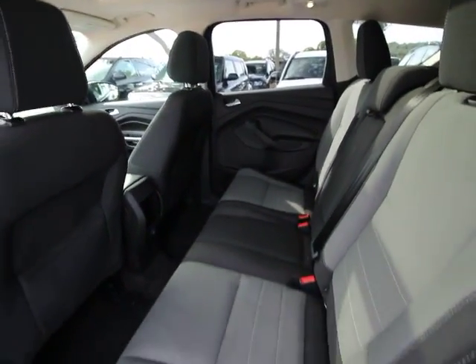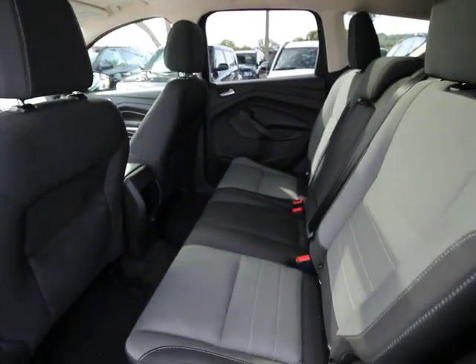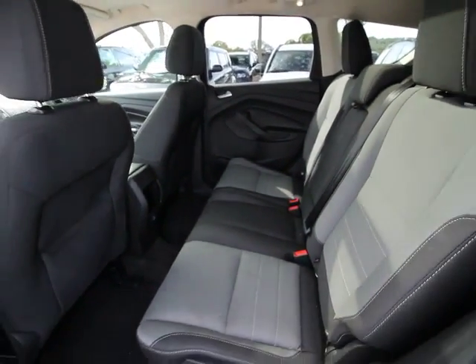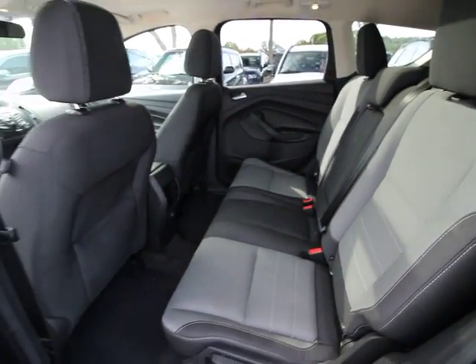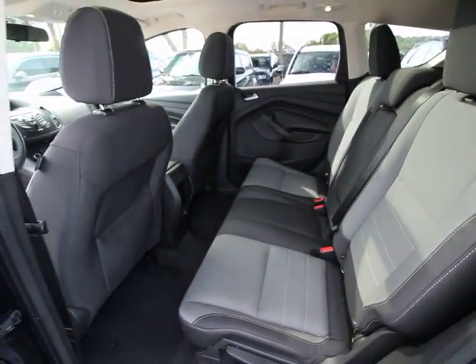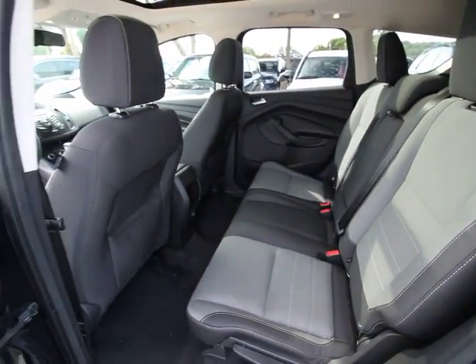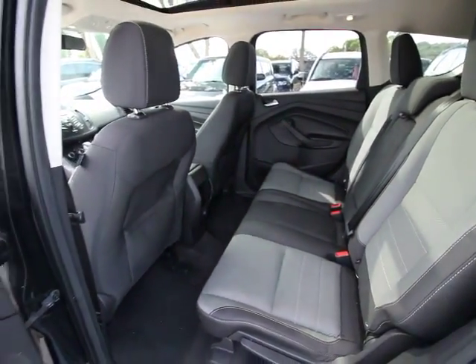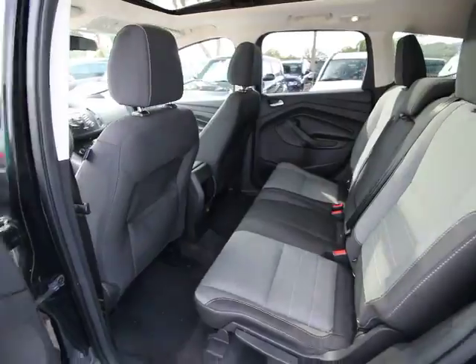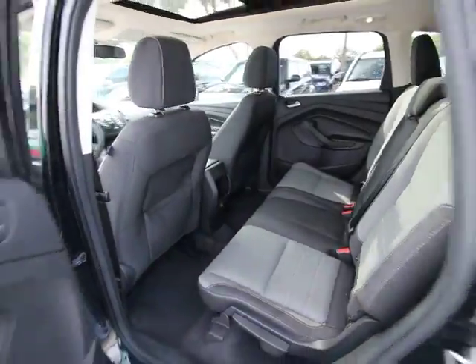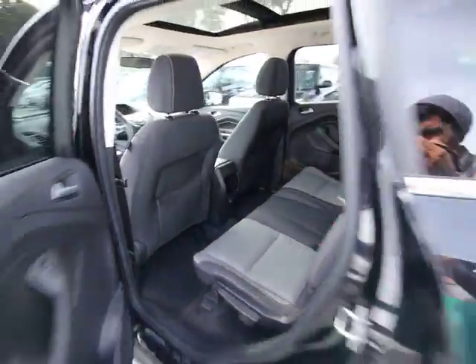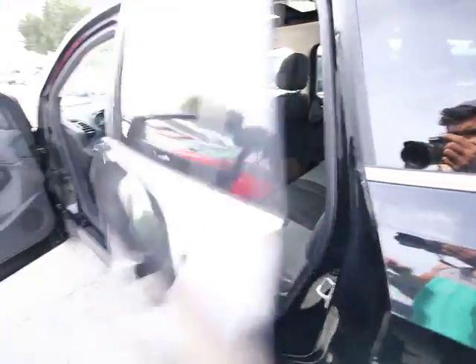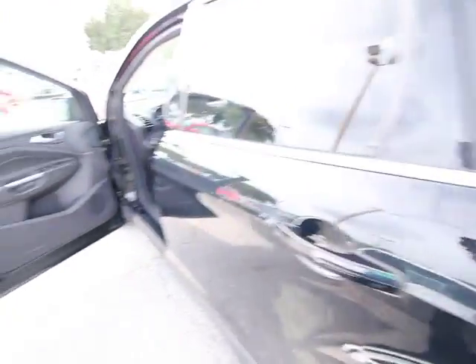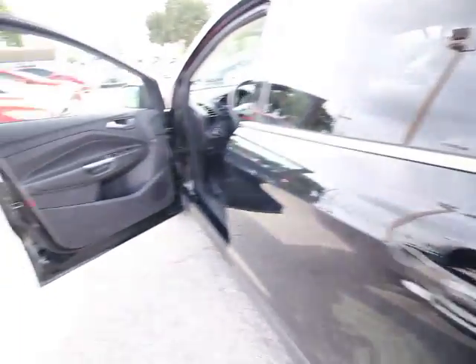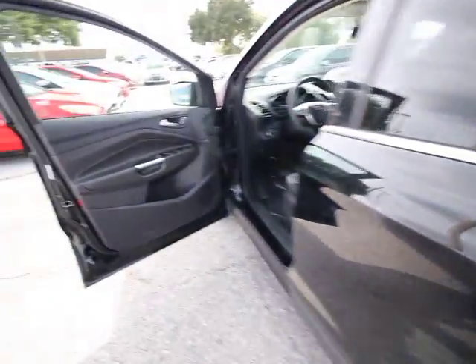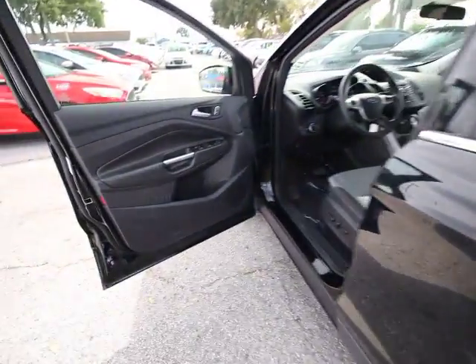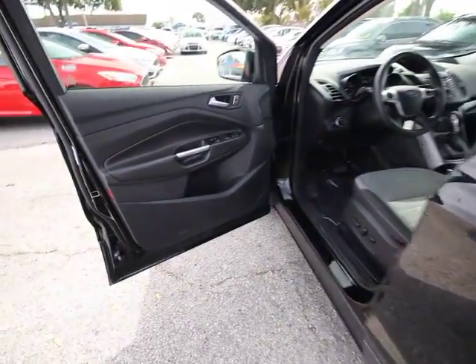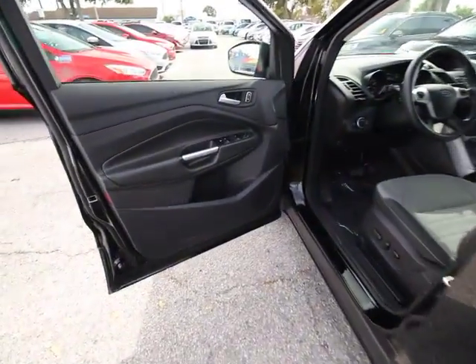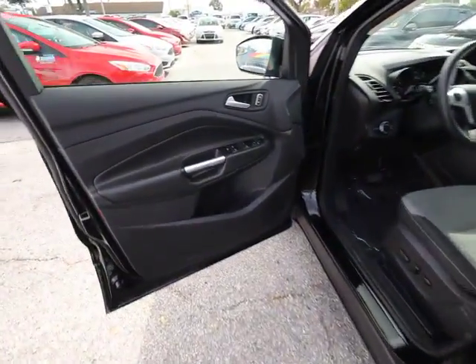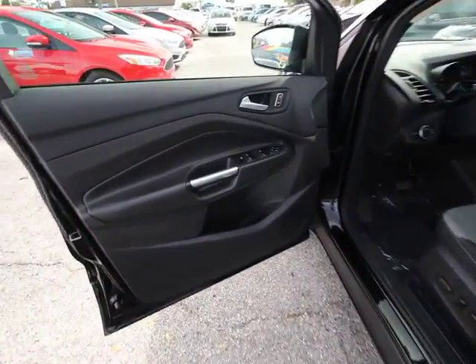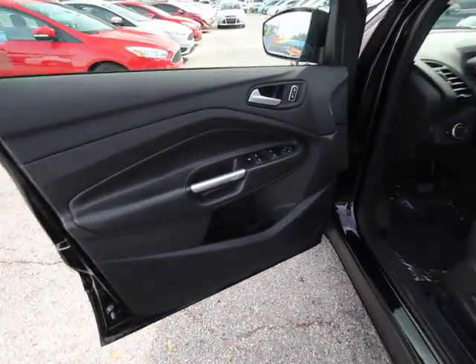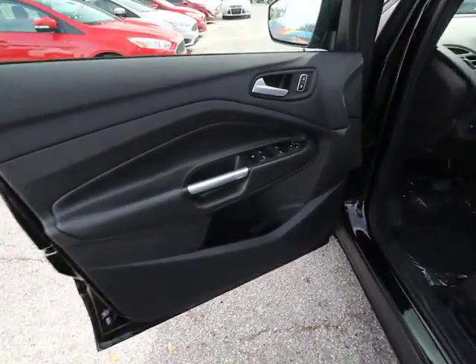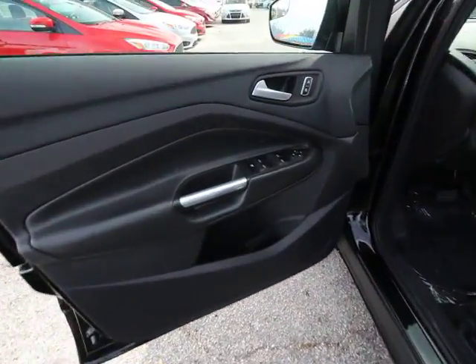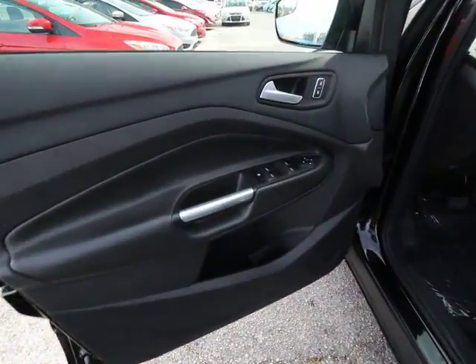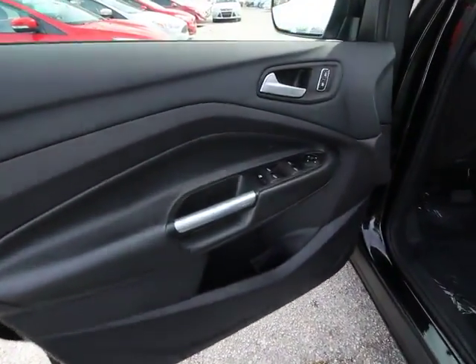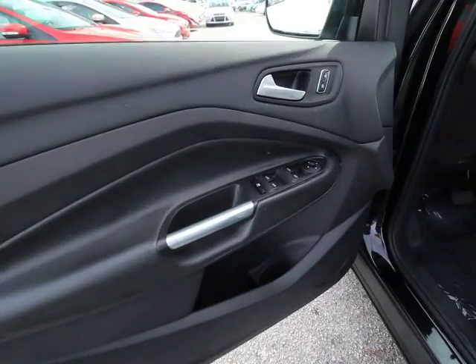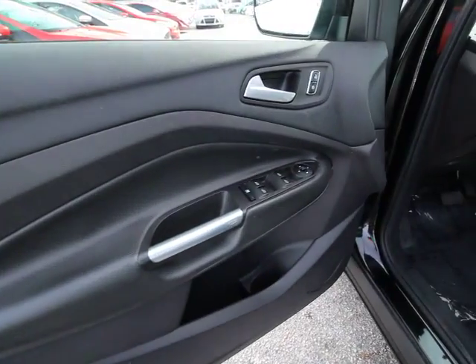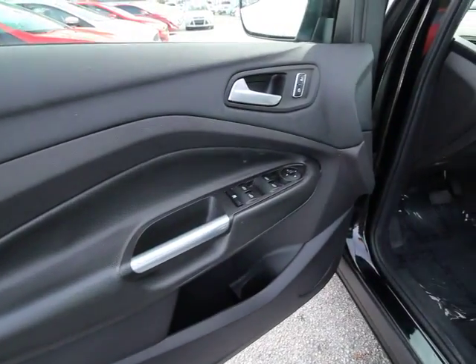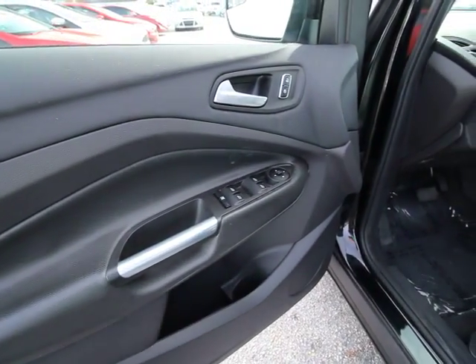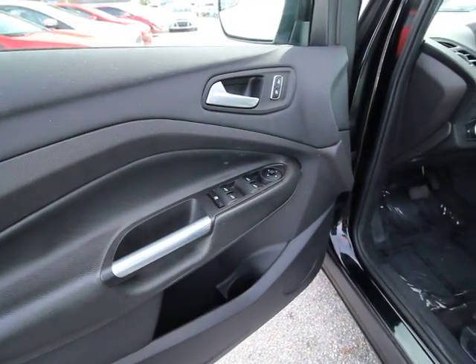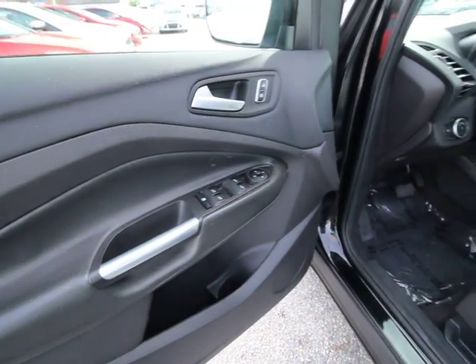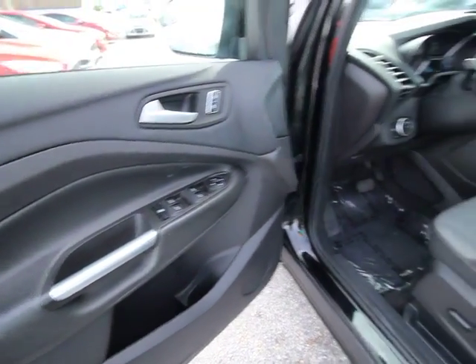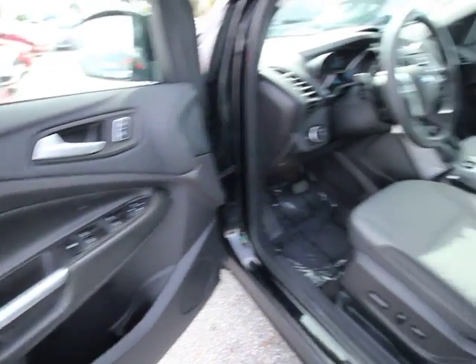Trip computer, overhead console, remote keyless entry, brake assist, power moonroof, tachometer, panic alarm, power driver's seat, front bucket seats.